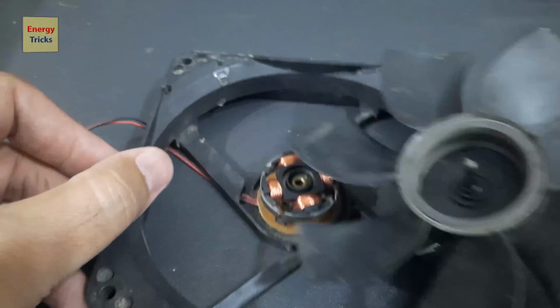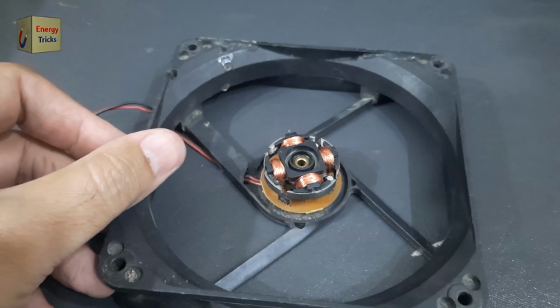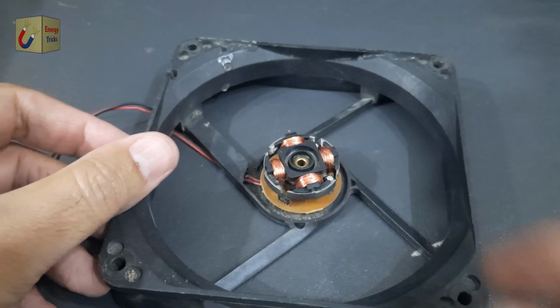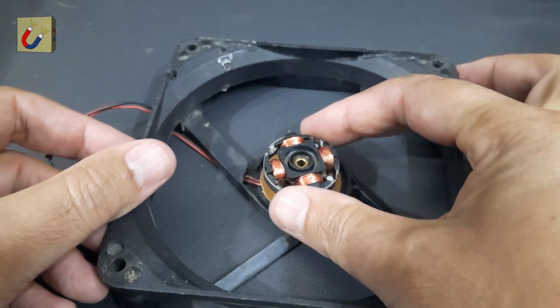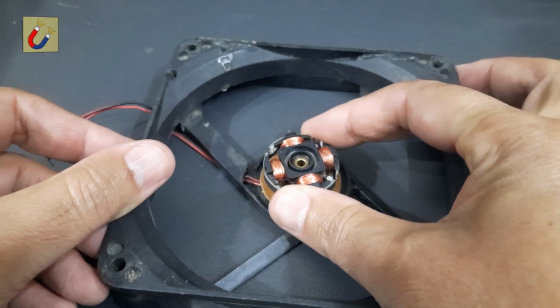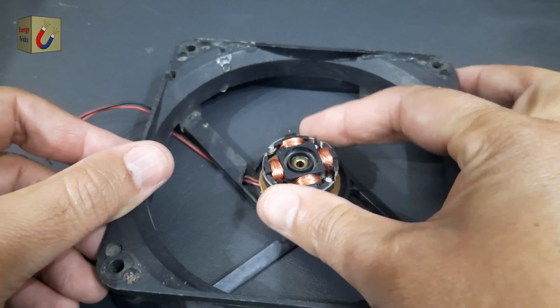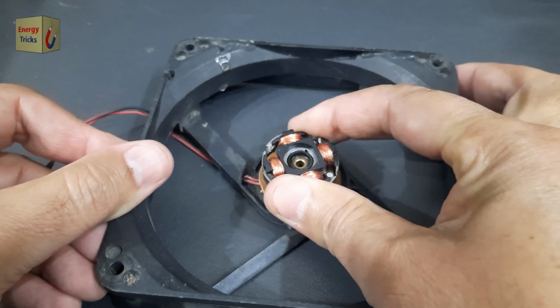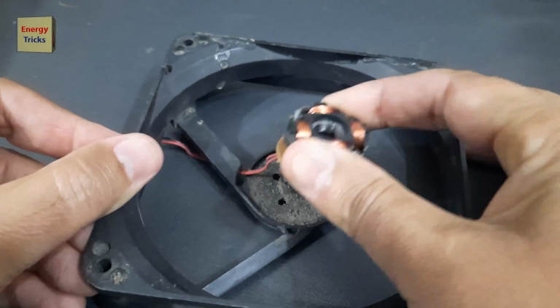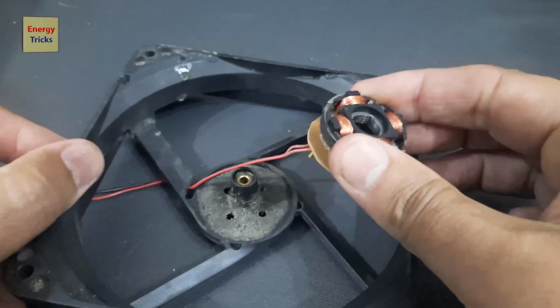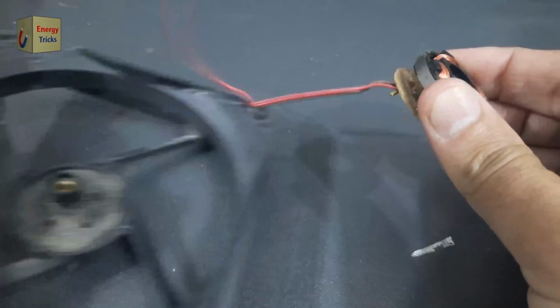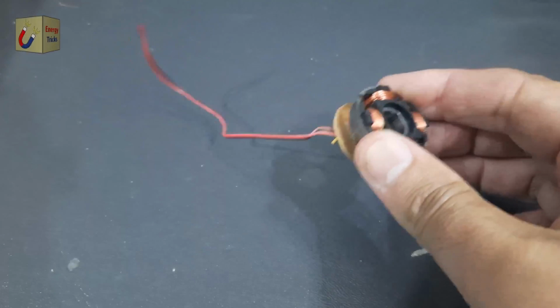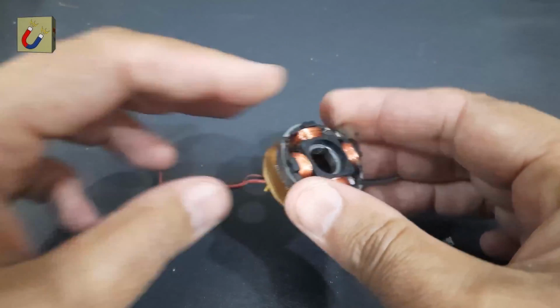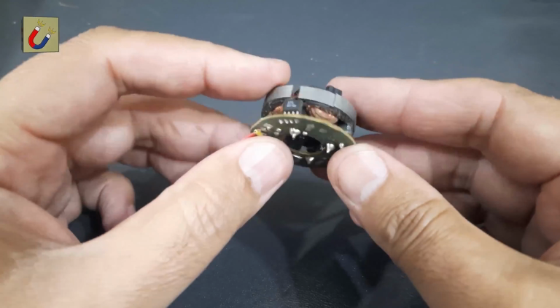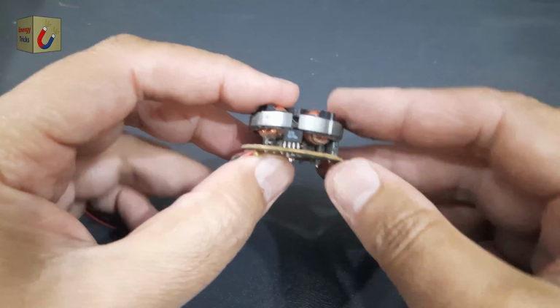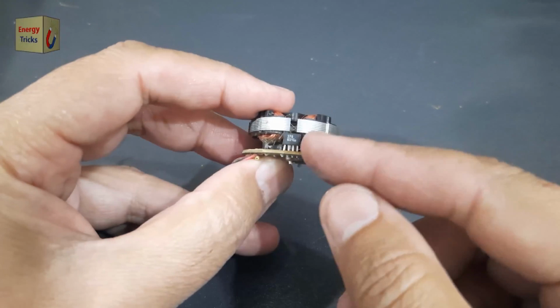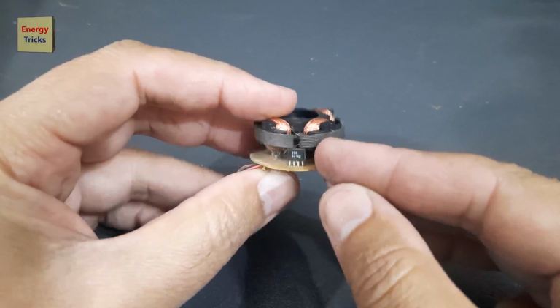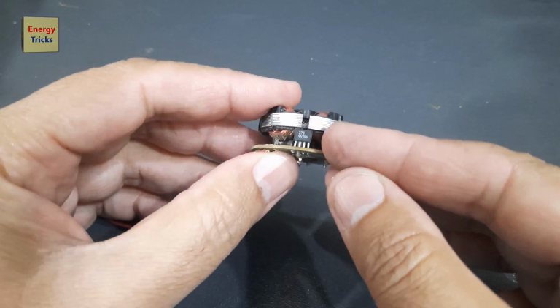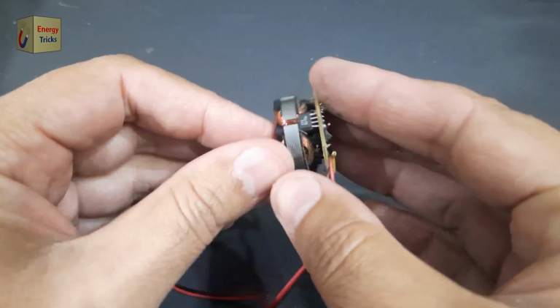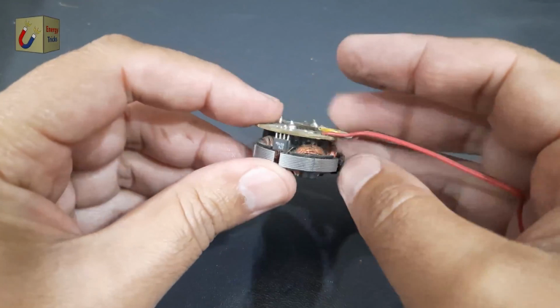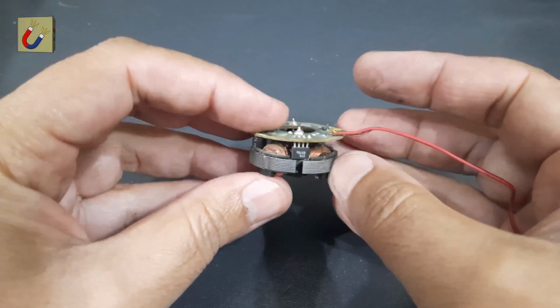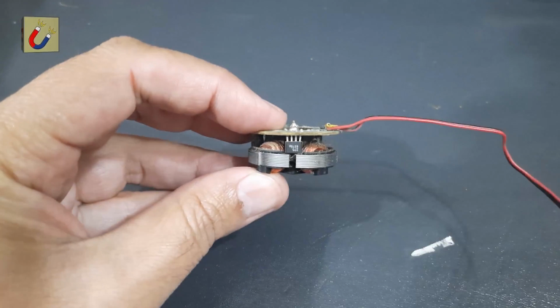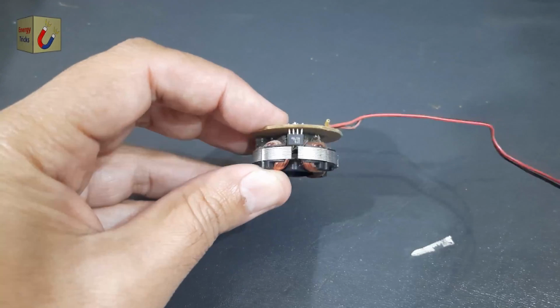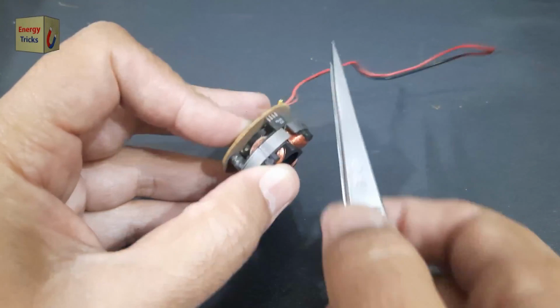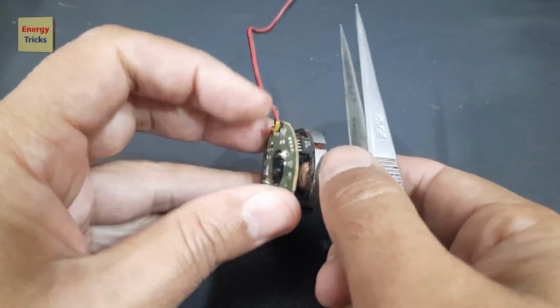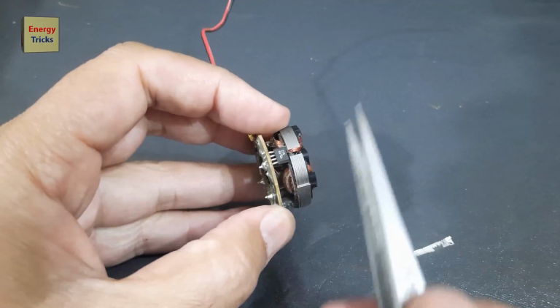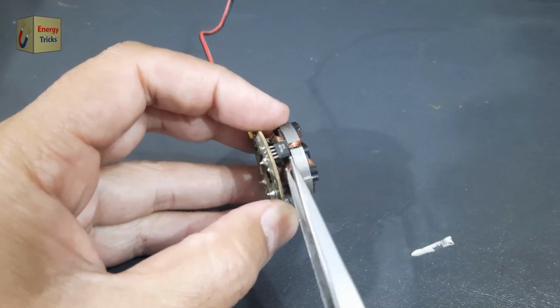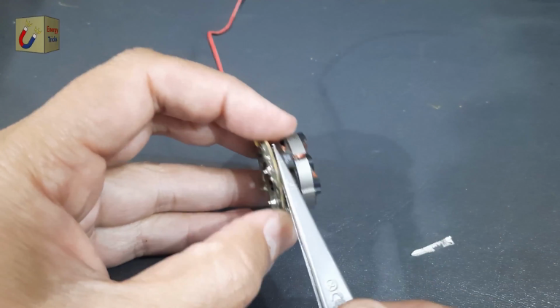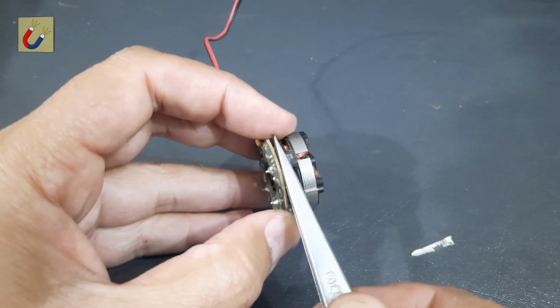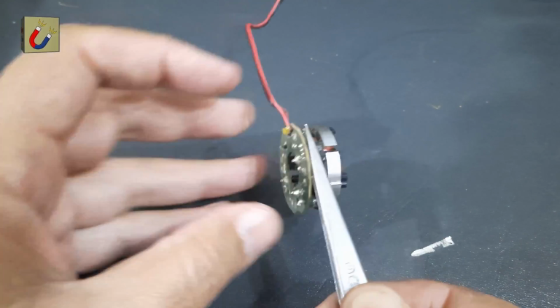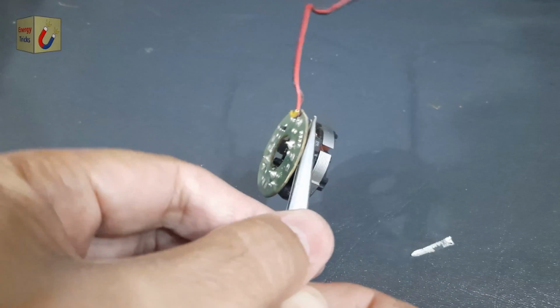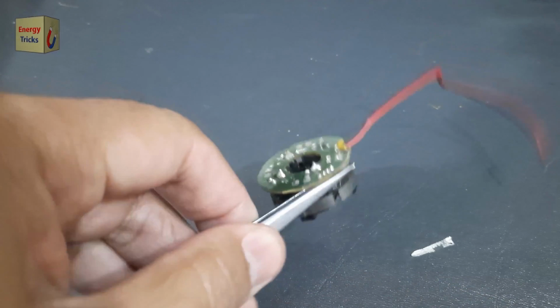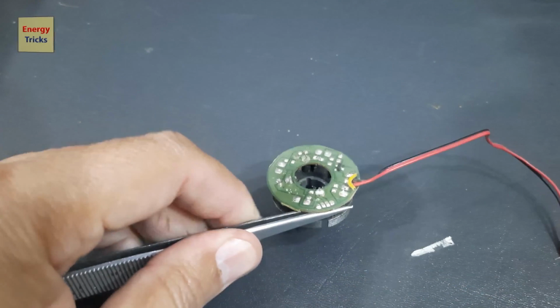Inside the fan, you'll find a small PCB — printed circuit board. This circuit board contains a Hall Effect sensor, which is used to detect the position of the rotating blades. On the PCB, locate the Hall Effect sensor.